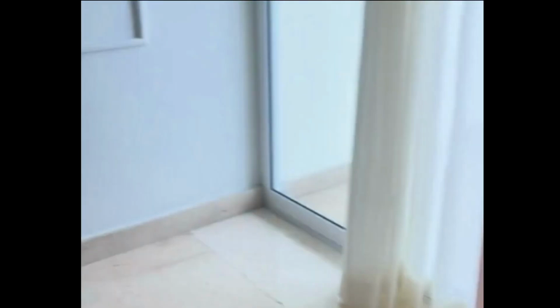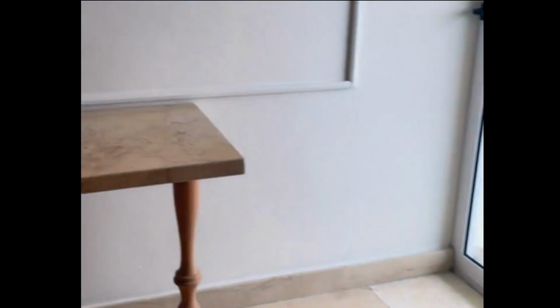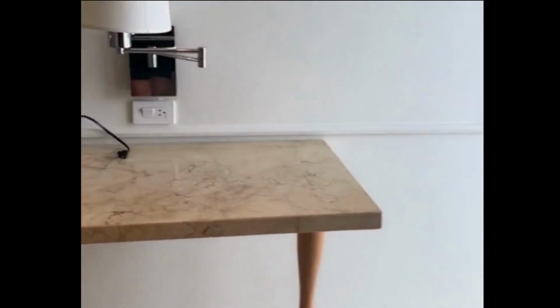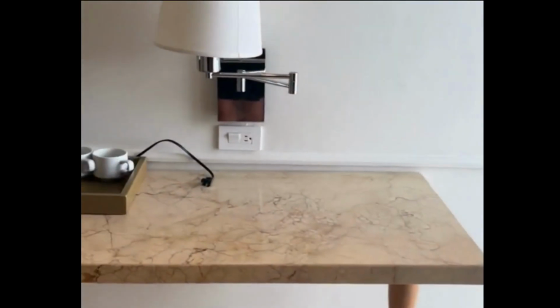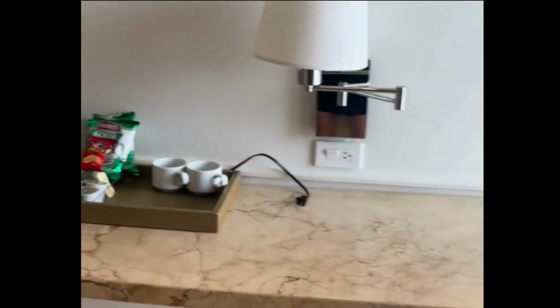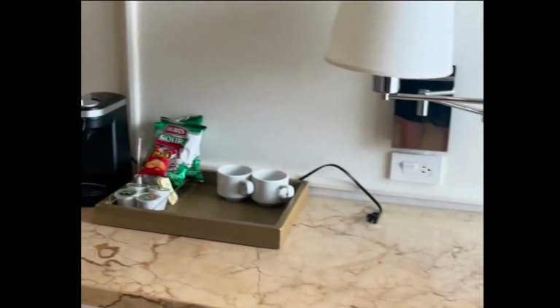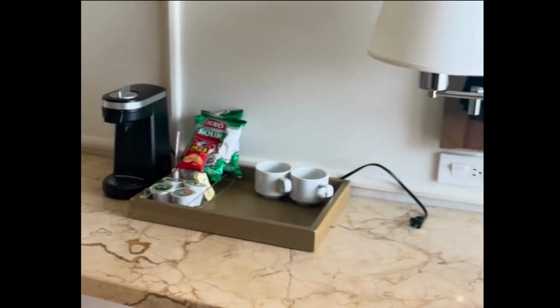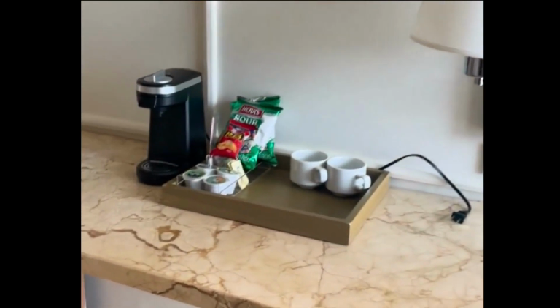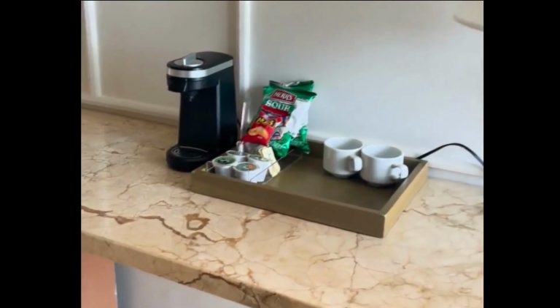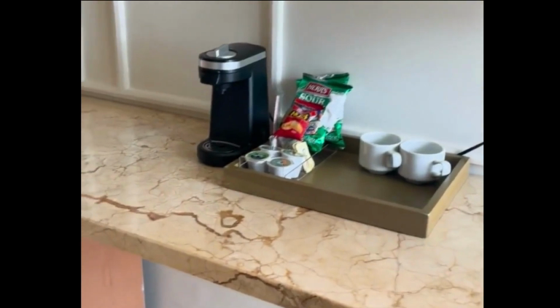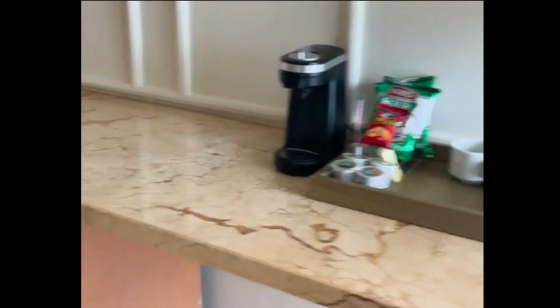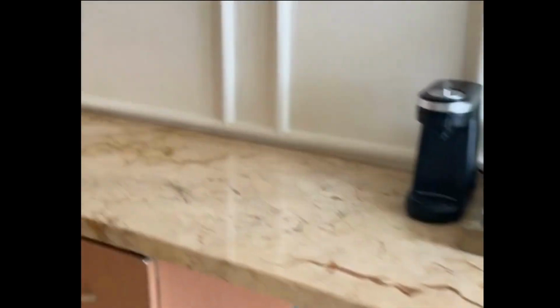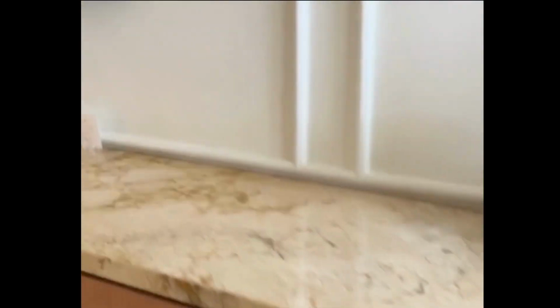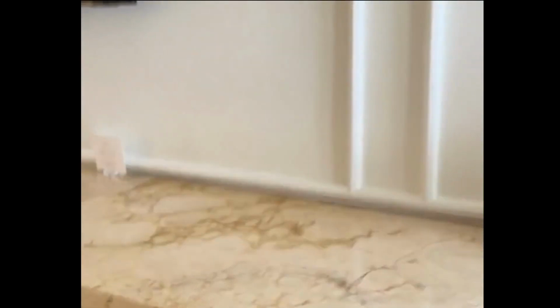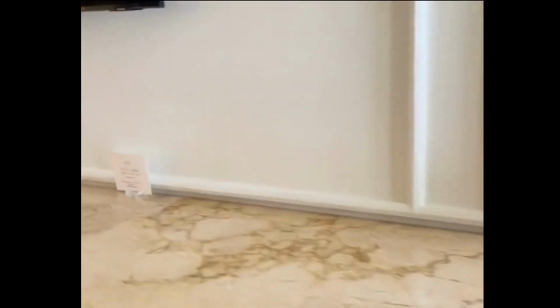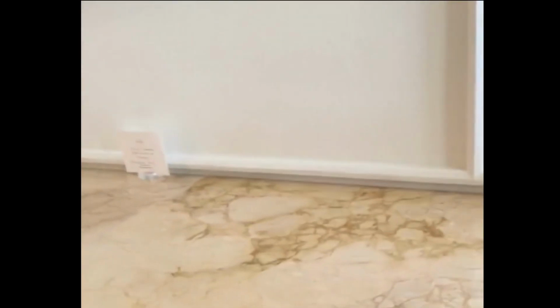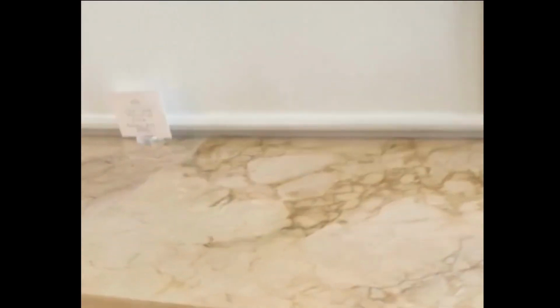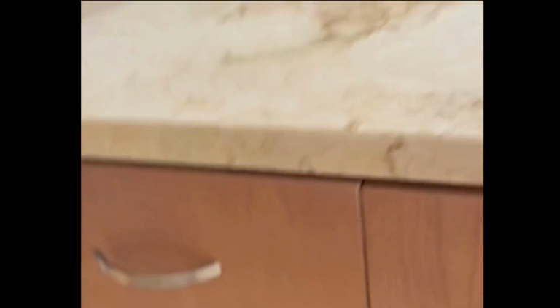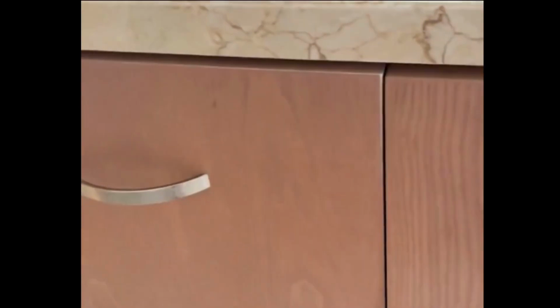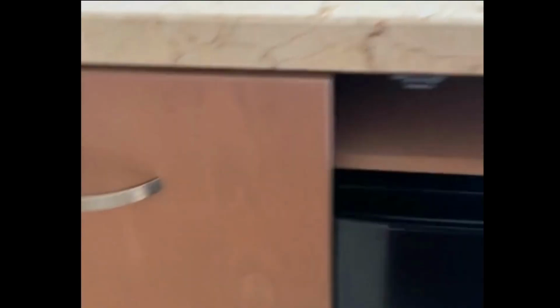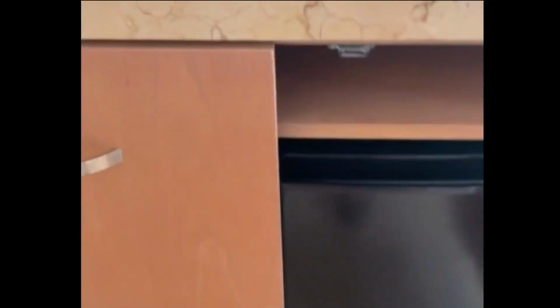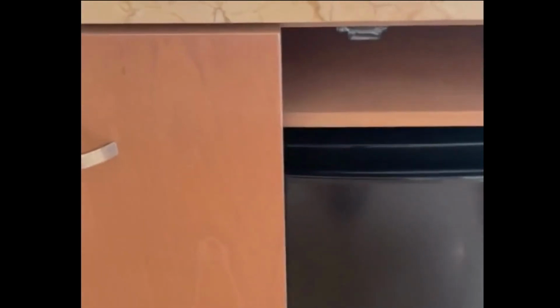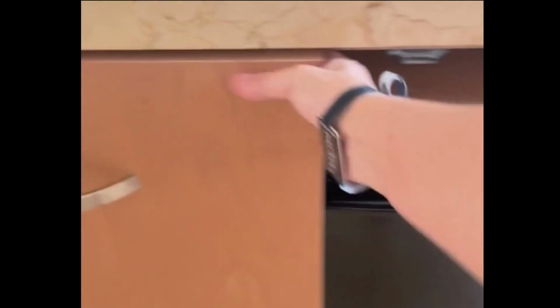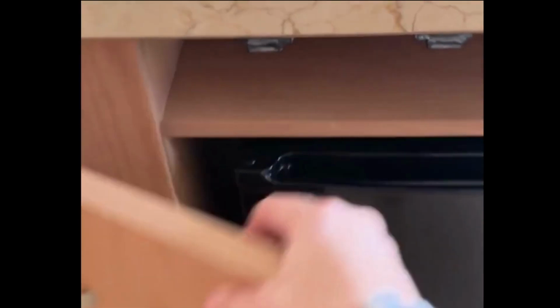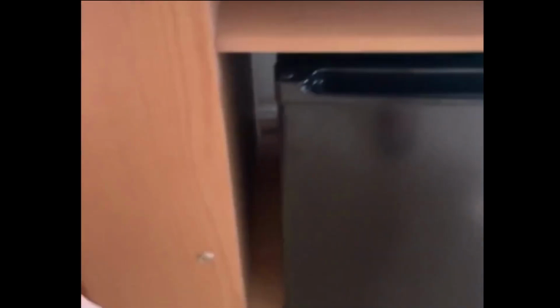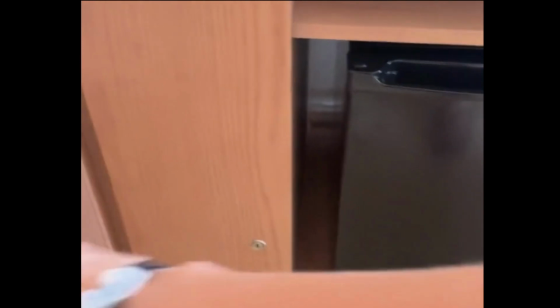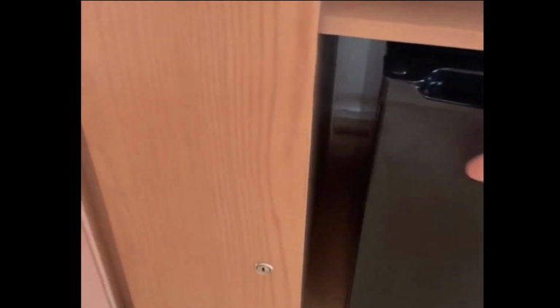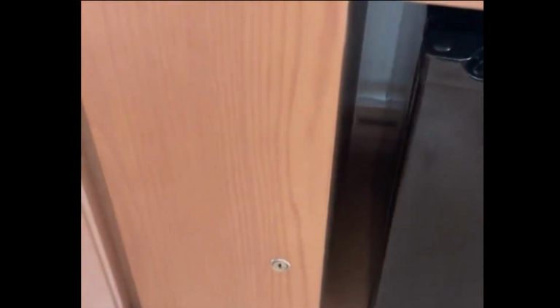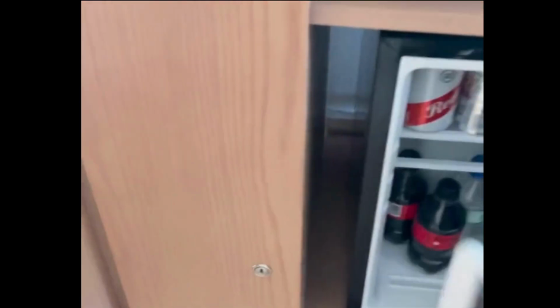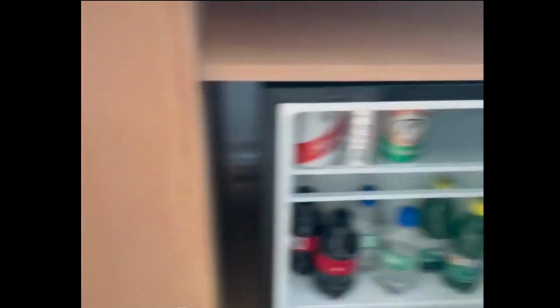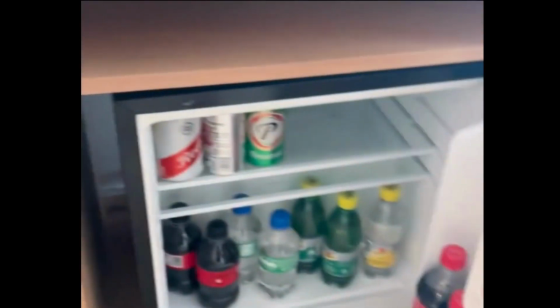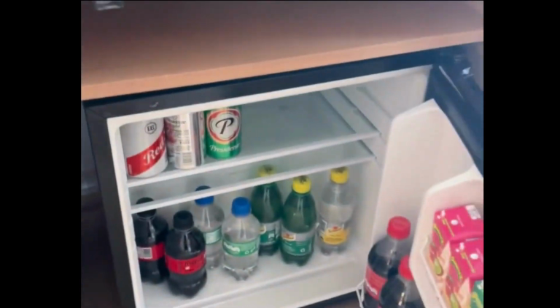The mini fridge will be restocked for you daily with juices, soda, and an assortment of beers.